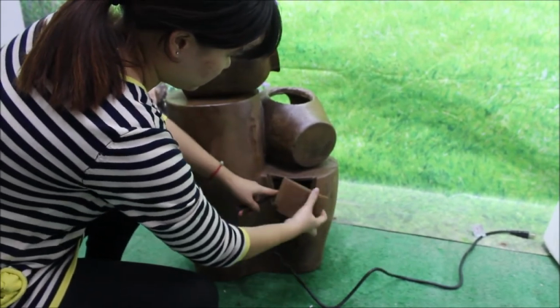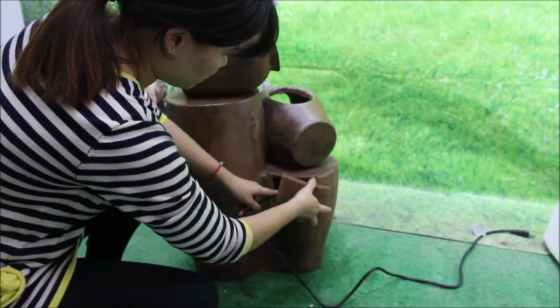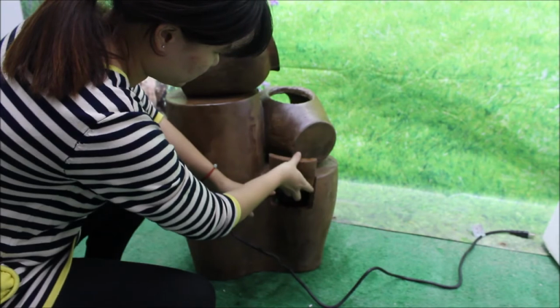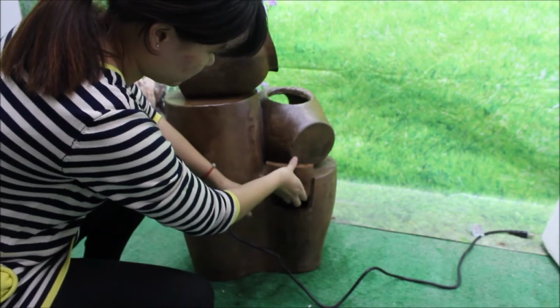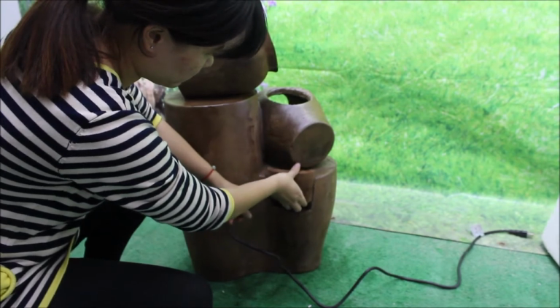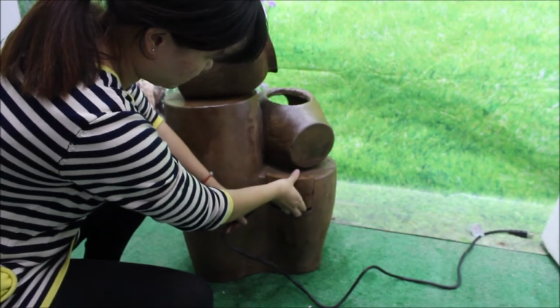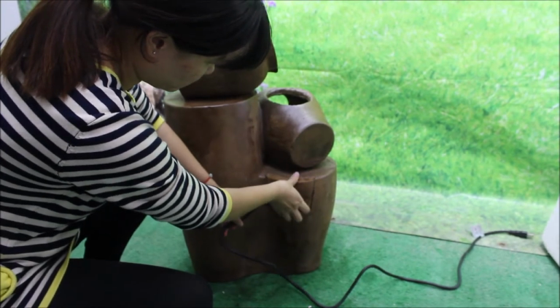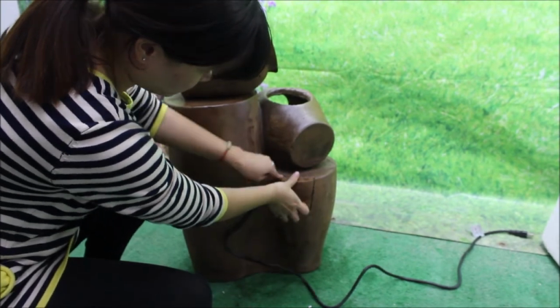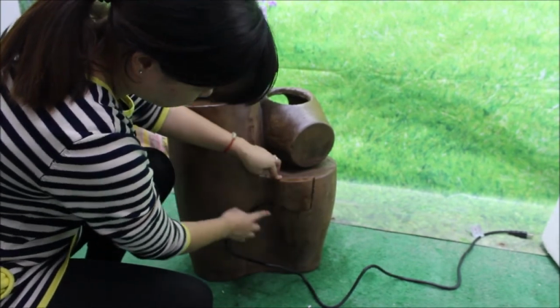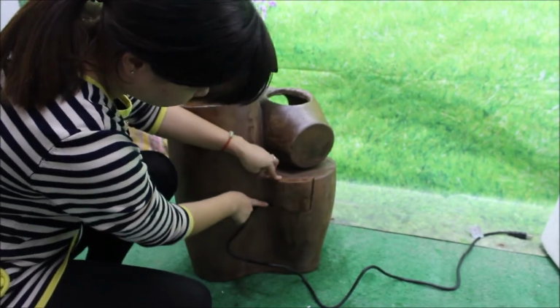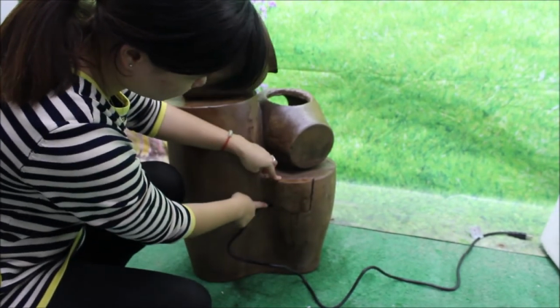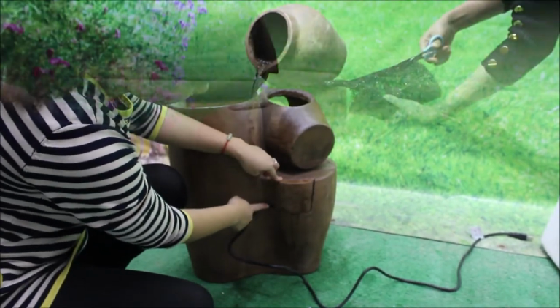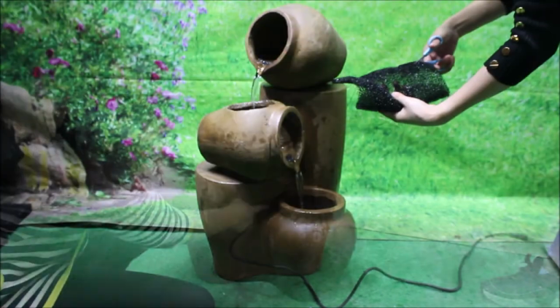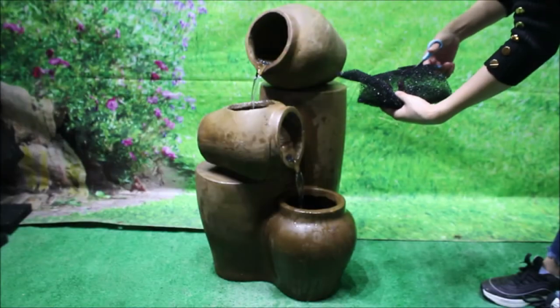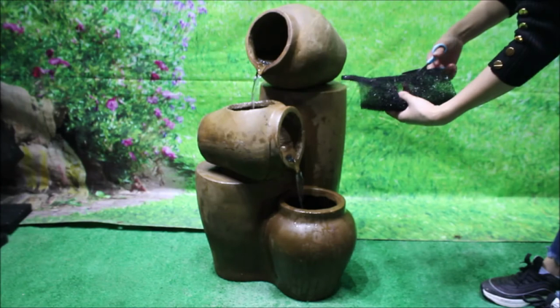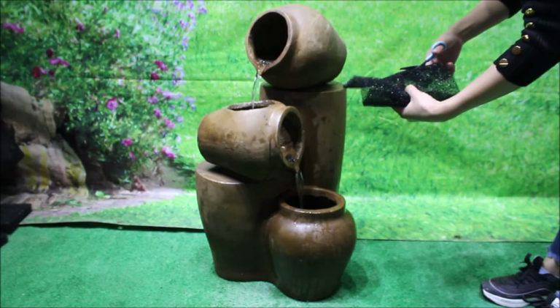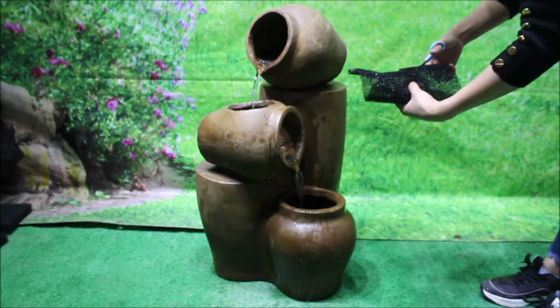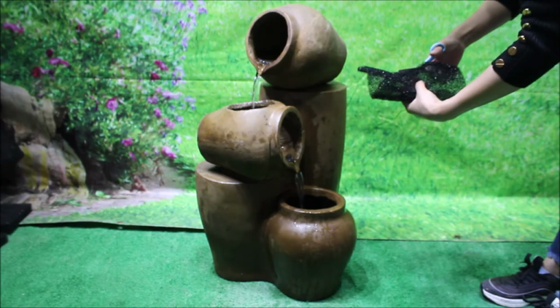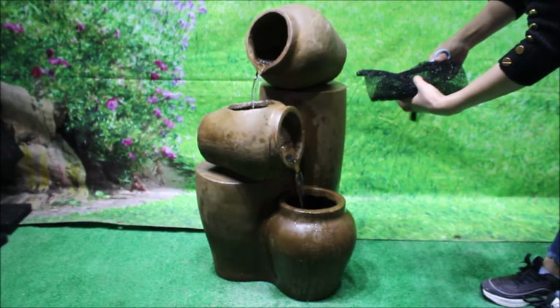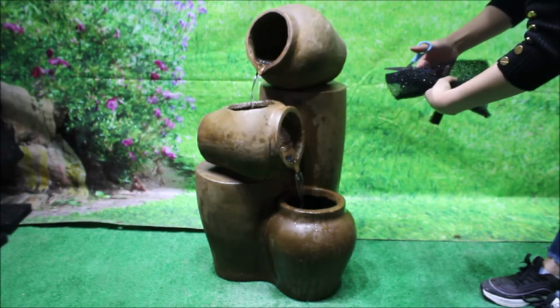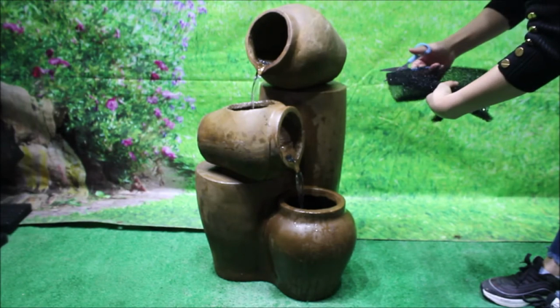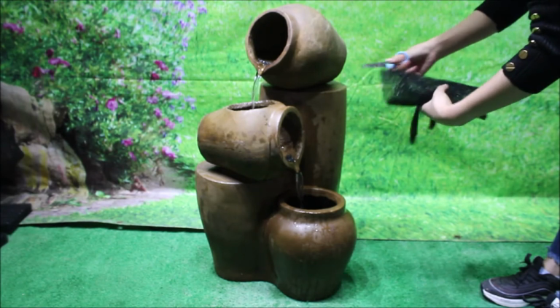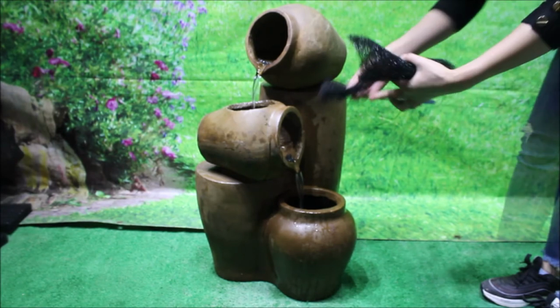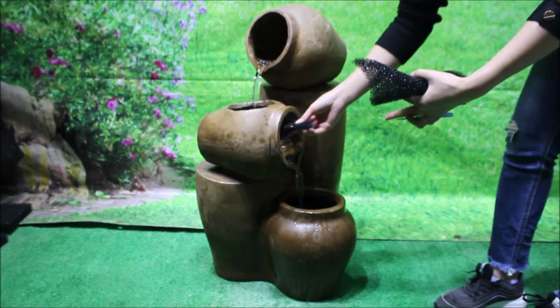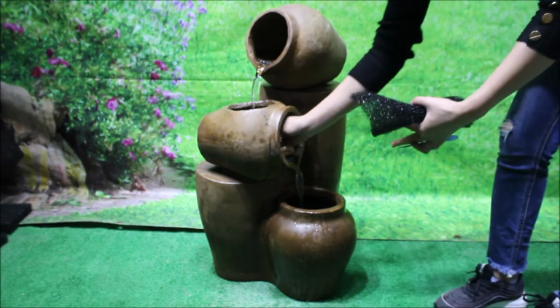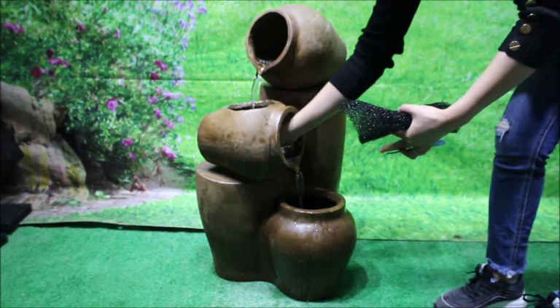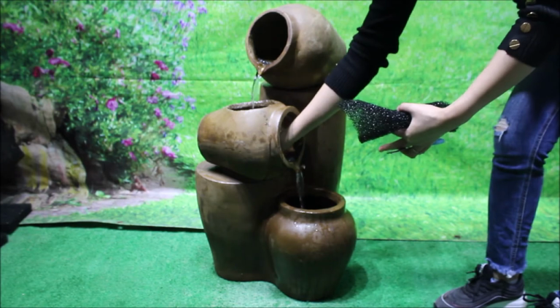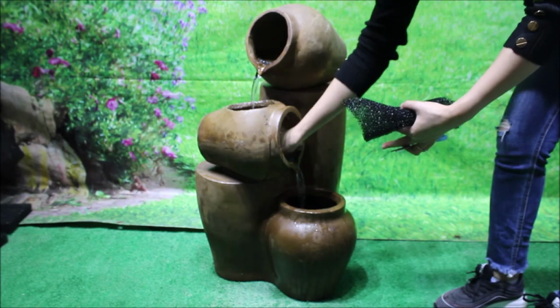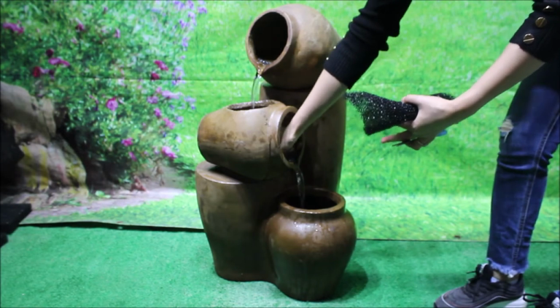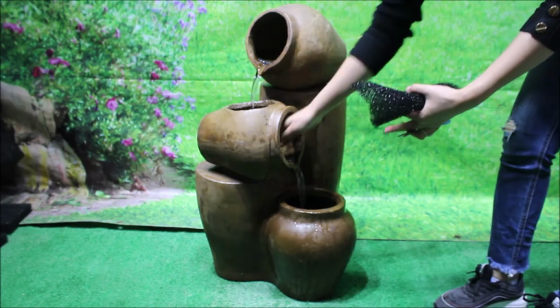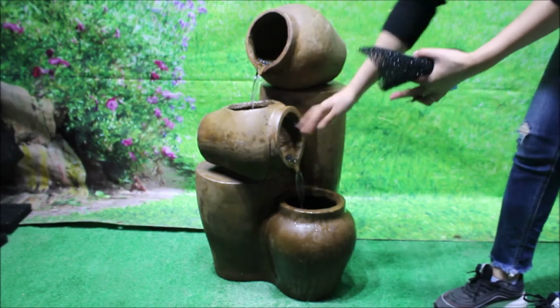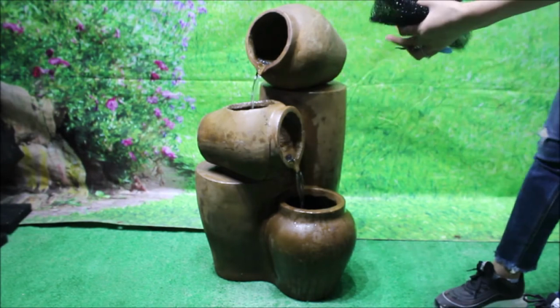Be sure the pump sits at the bottom of the basin and the power cord sits in the groove notch. Adding your access door using the filter foam accessory, you can adjust the sound of your fountain to suit your environment.